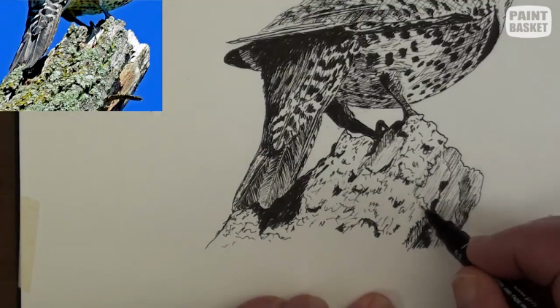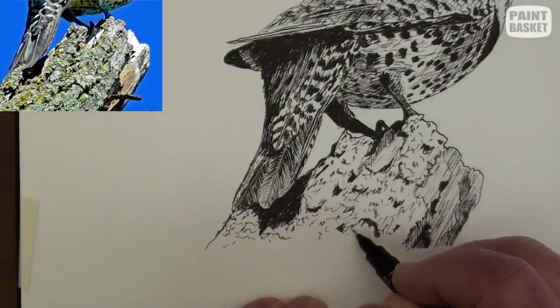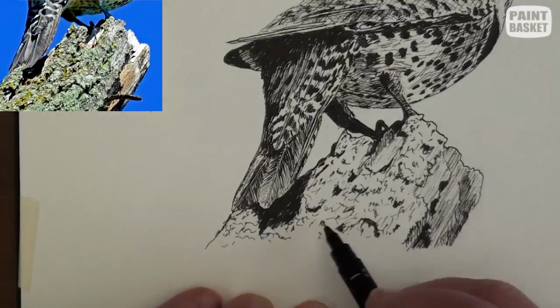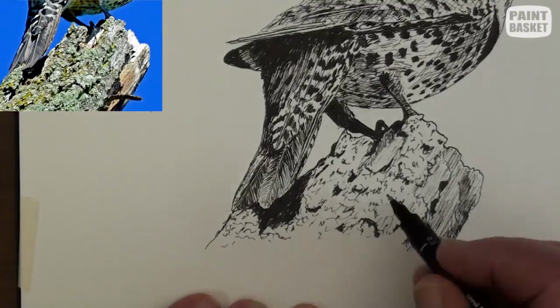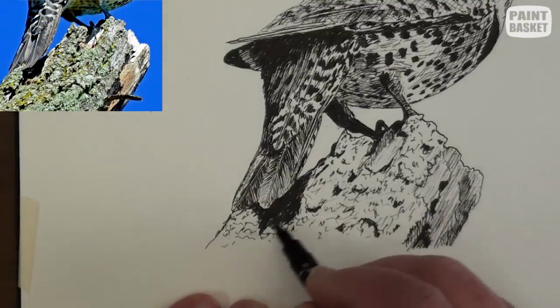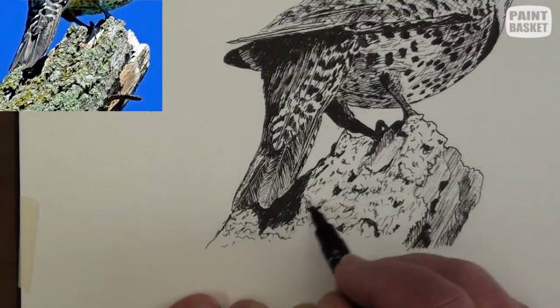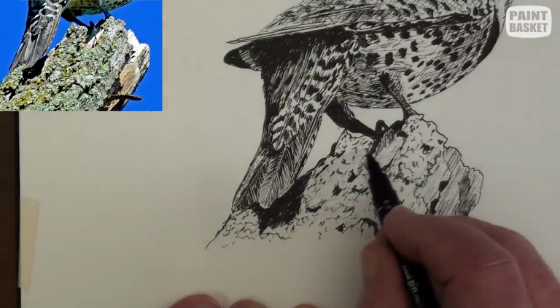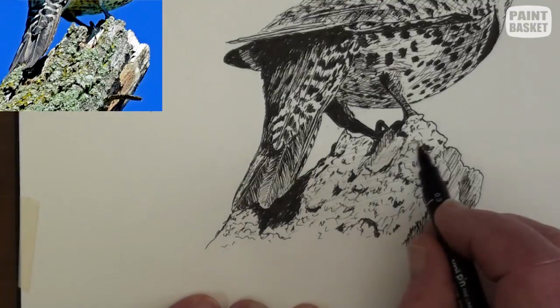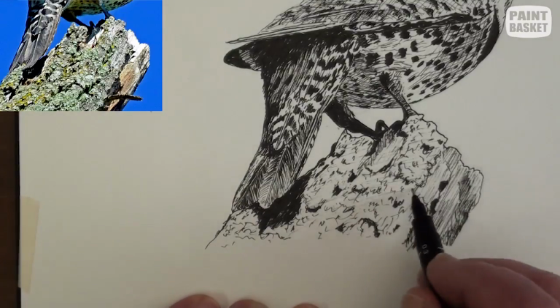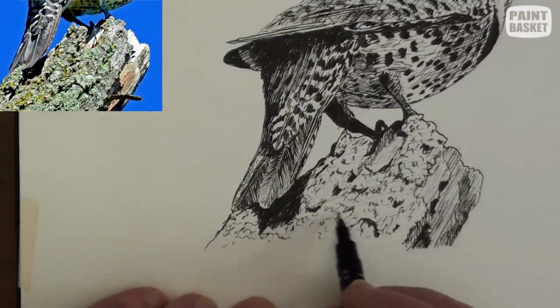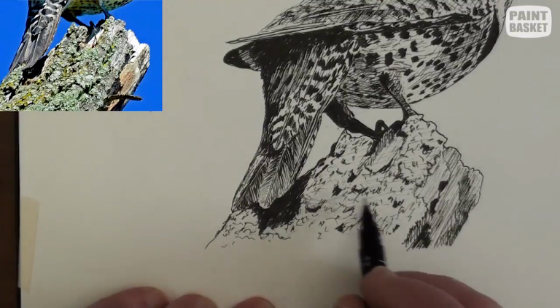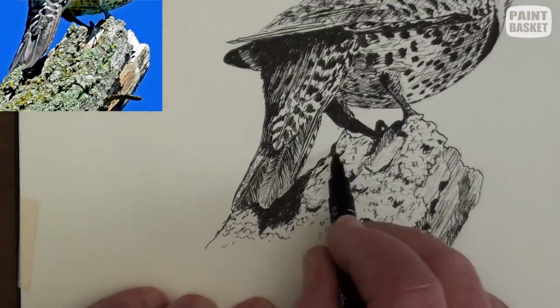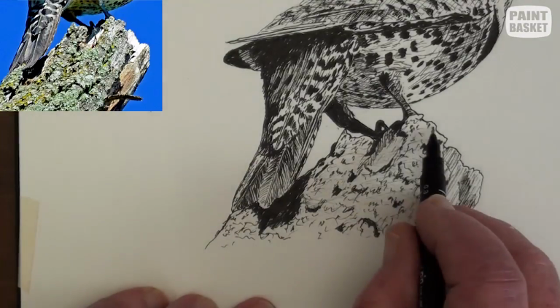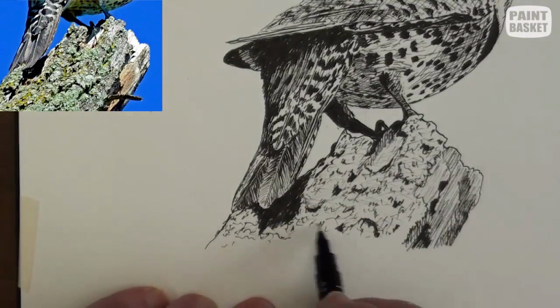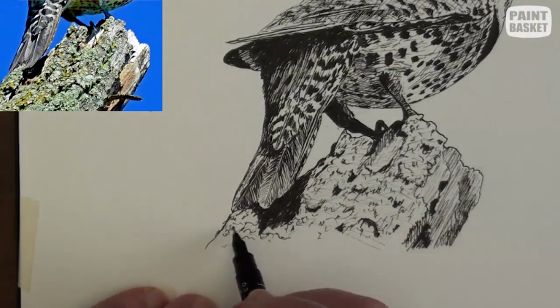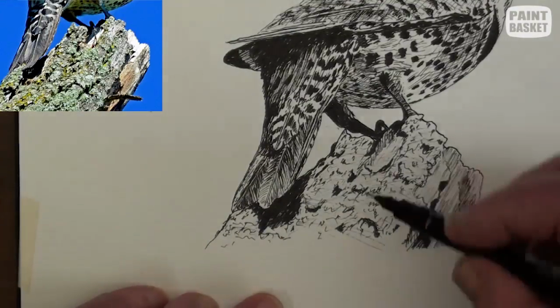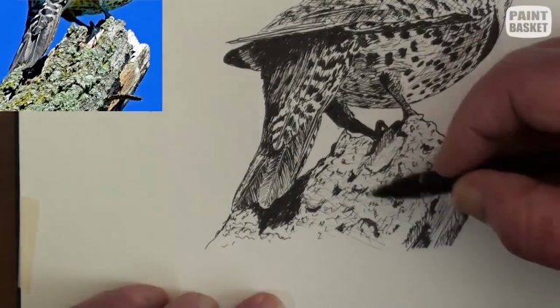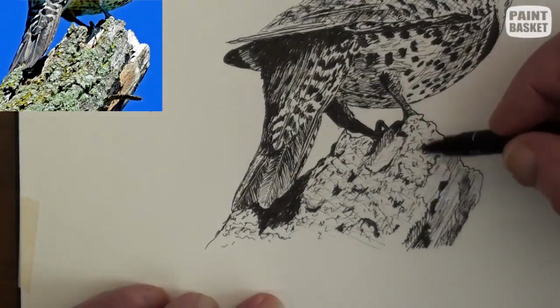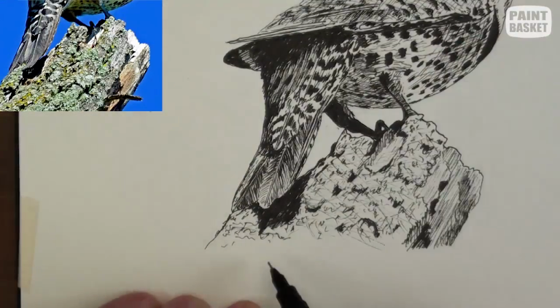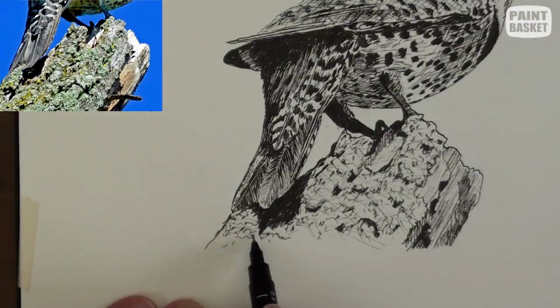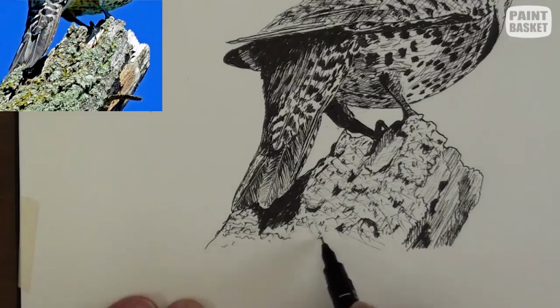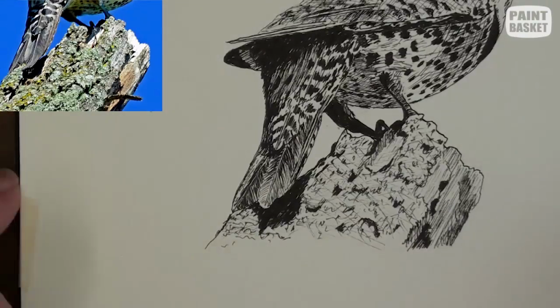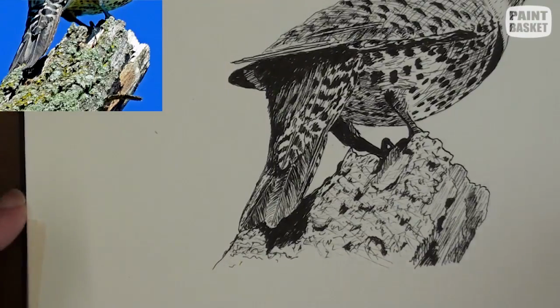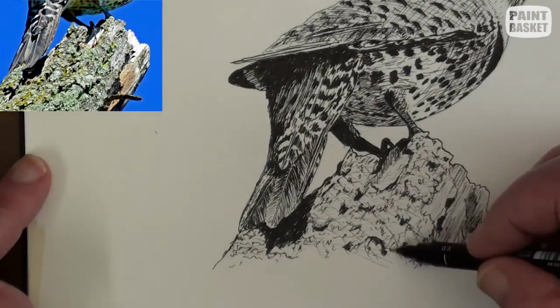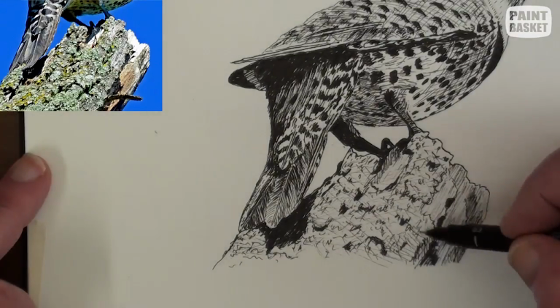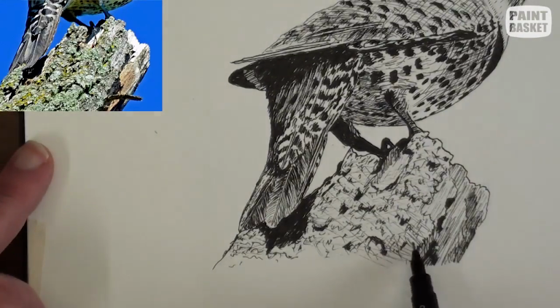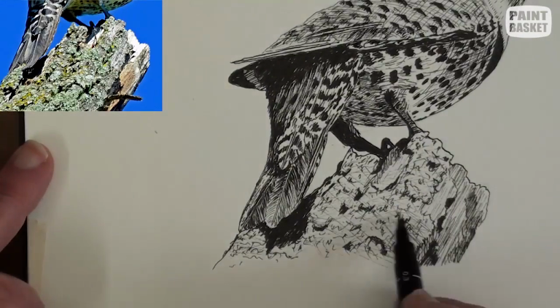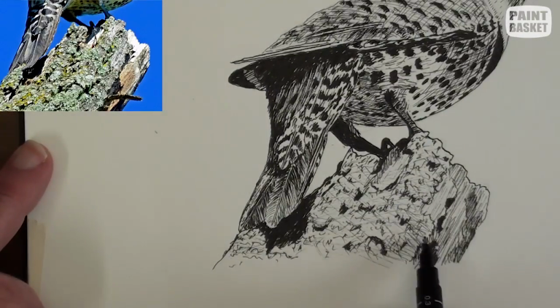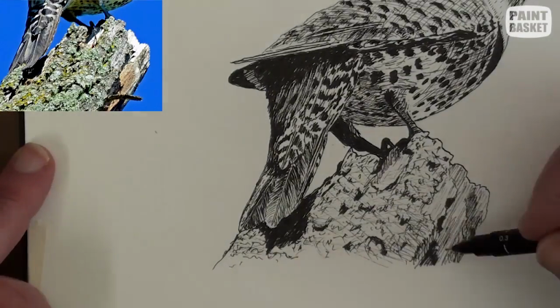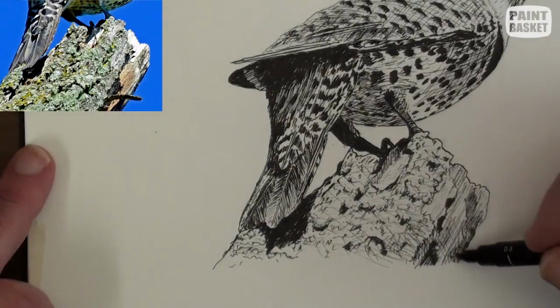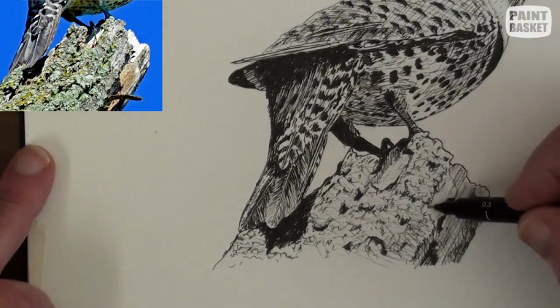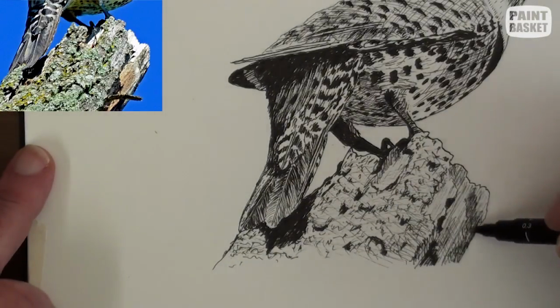Add some cracks to the bark as well for interest's sake. Some light cross-hatching is perfect for pulling it all together.